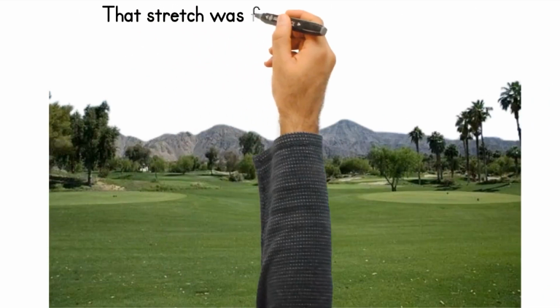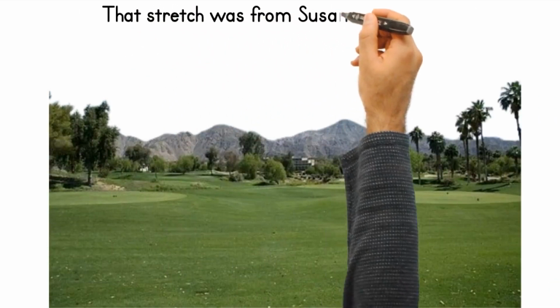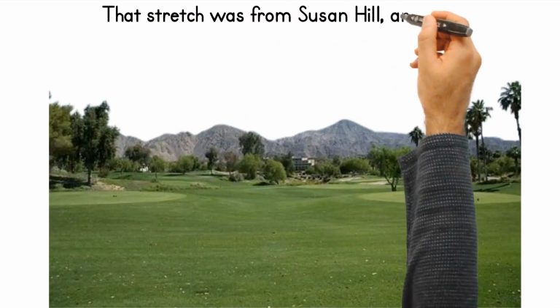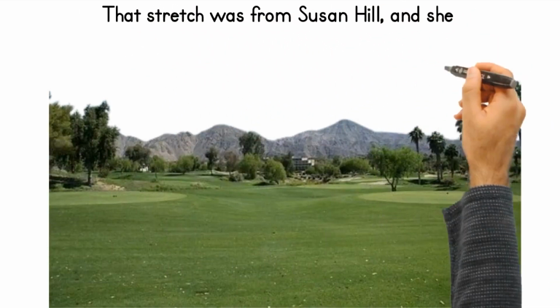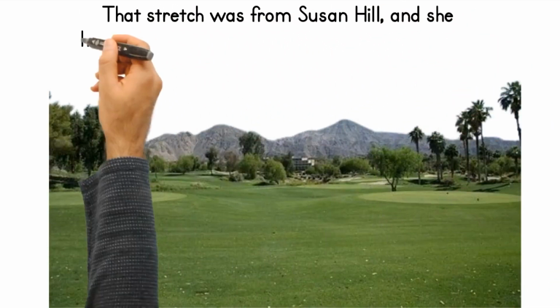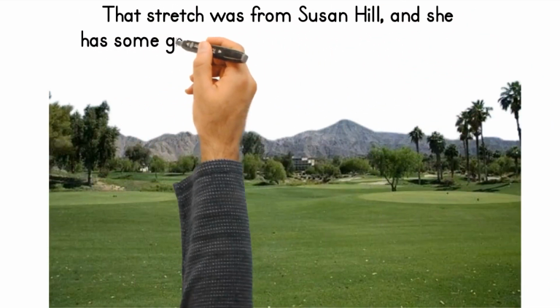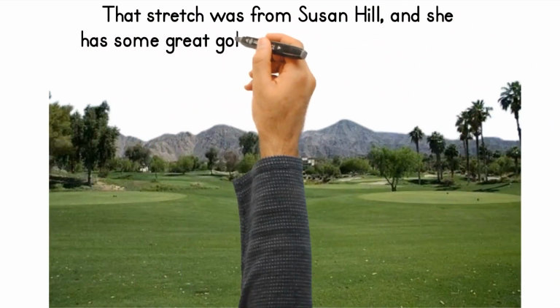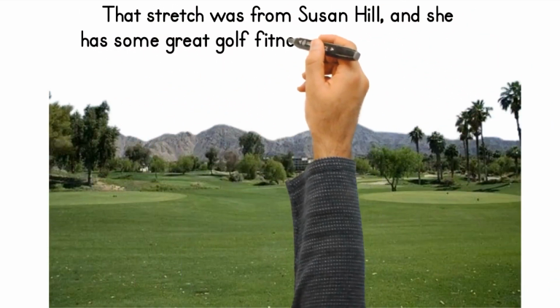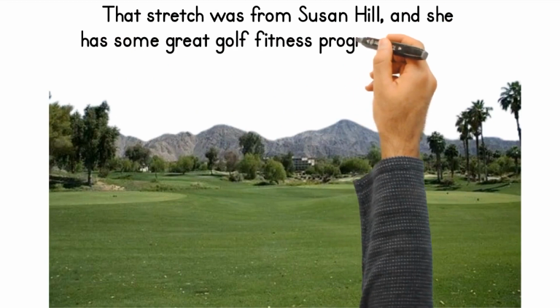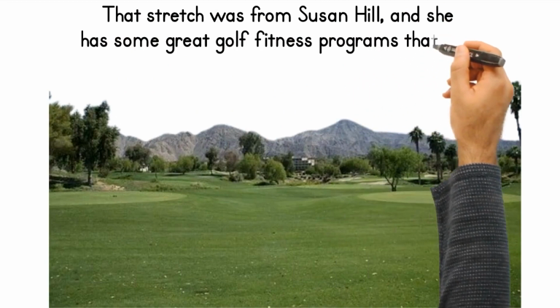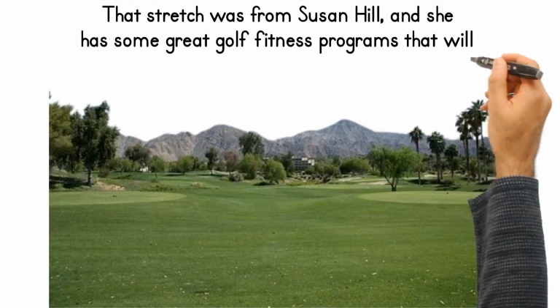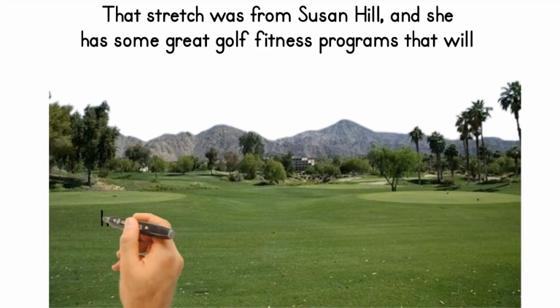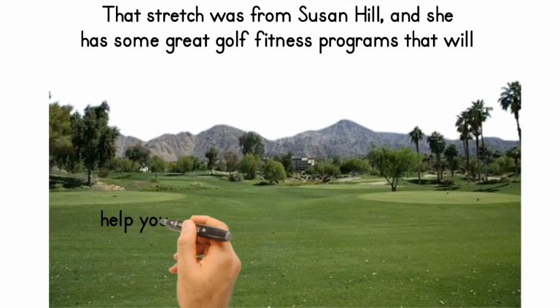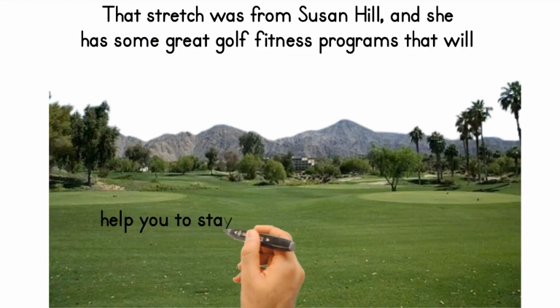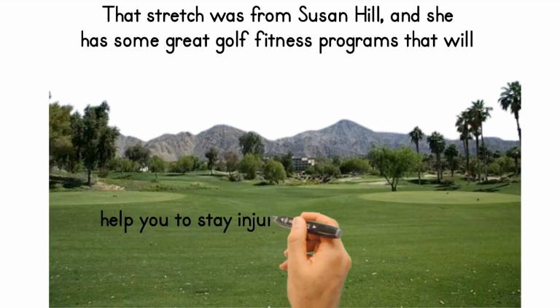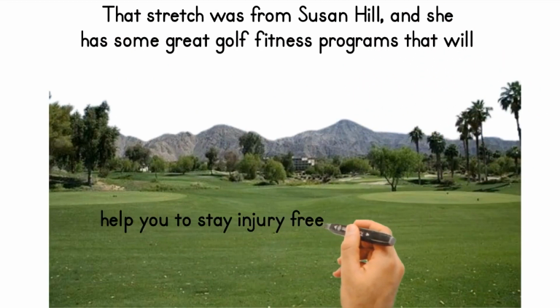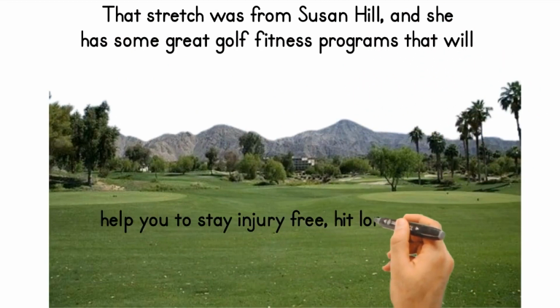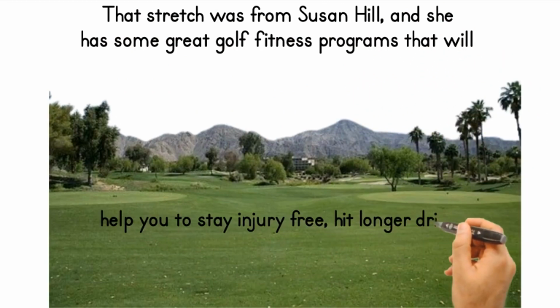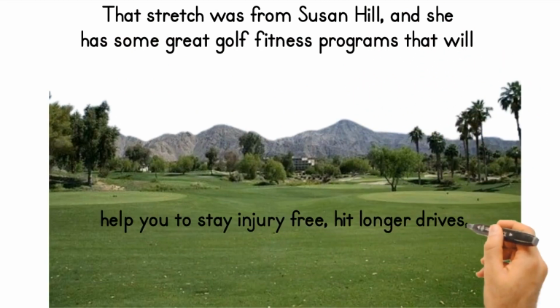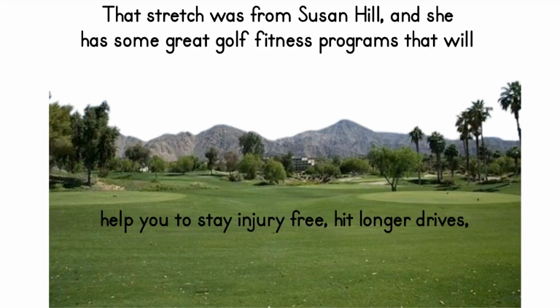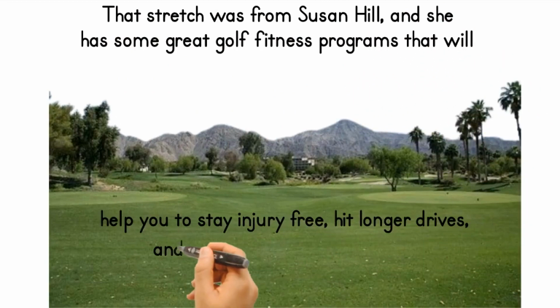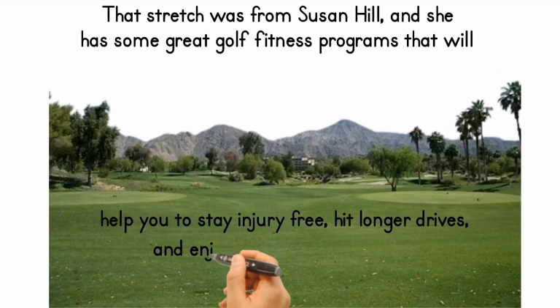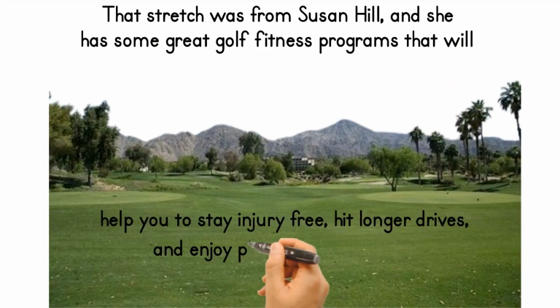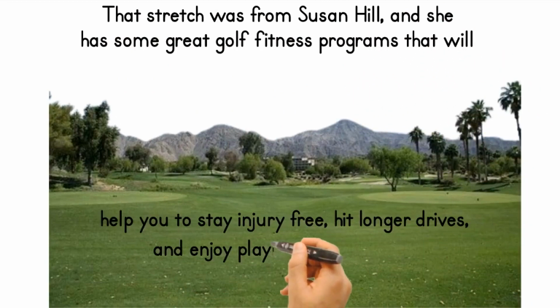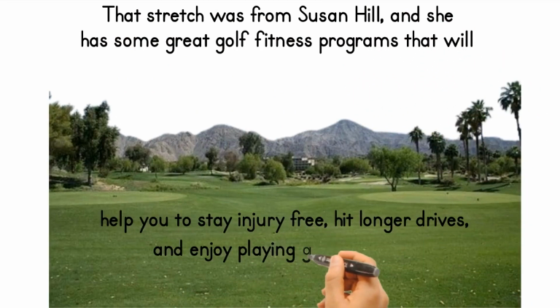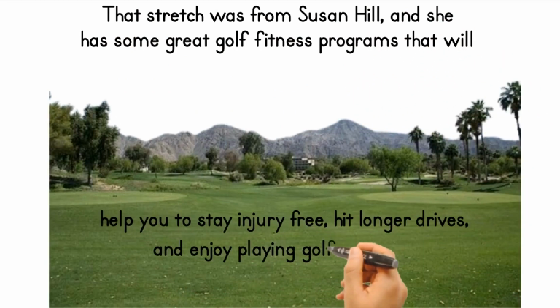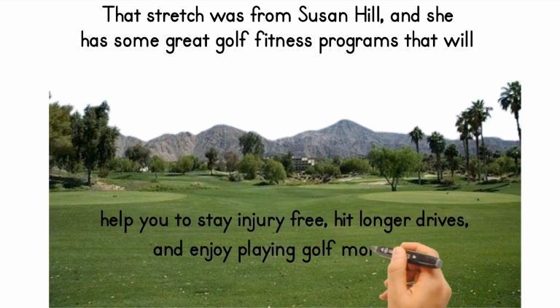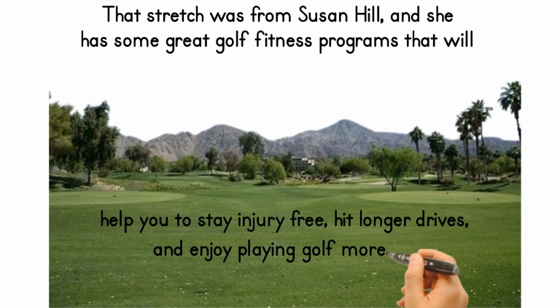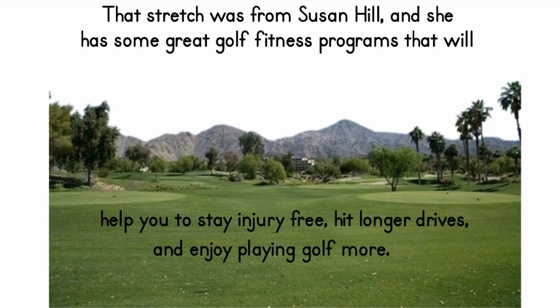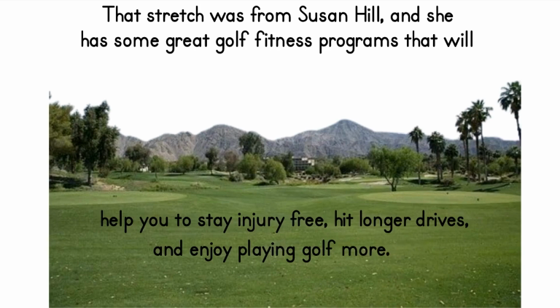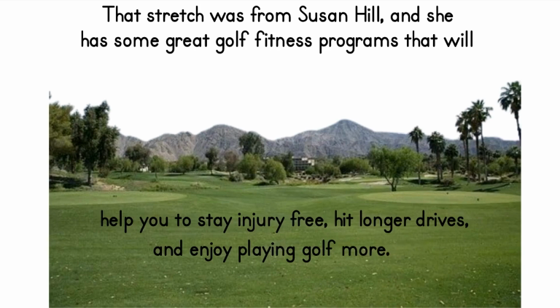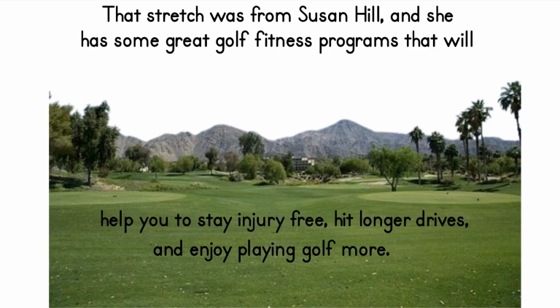That stretch was from Susan Hill, and she has some great golf fitness programs that will help you stay injury free, hit longer drives, and enjoy playing golf more.